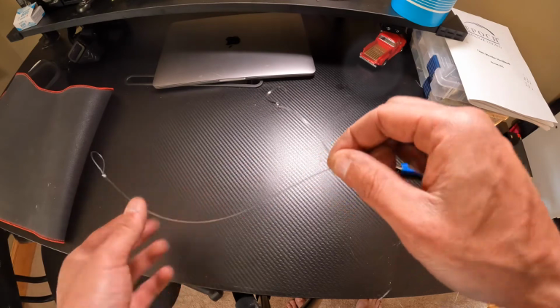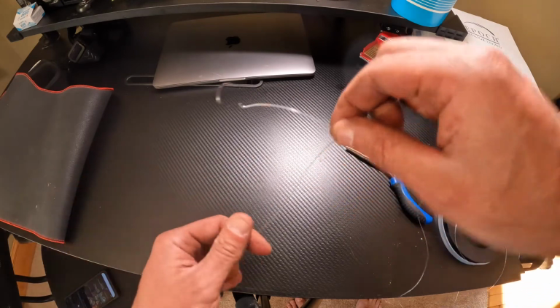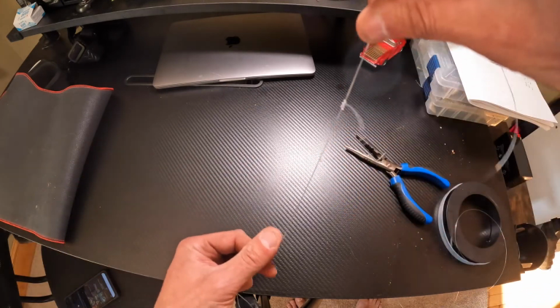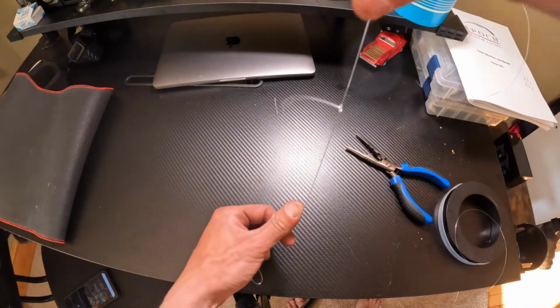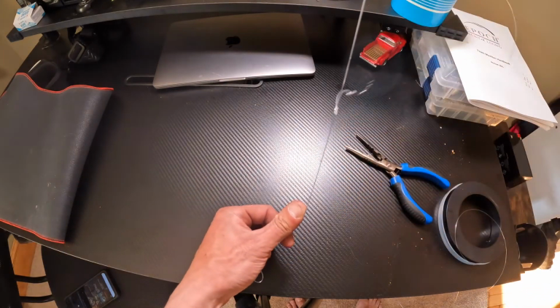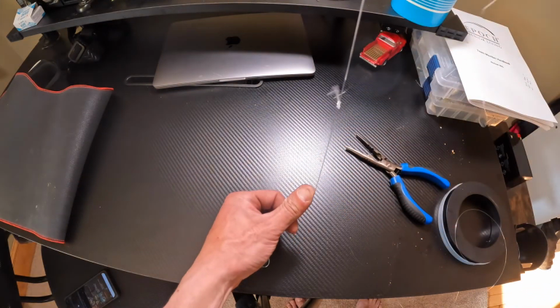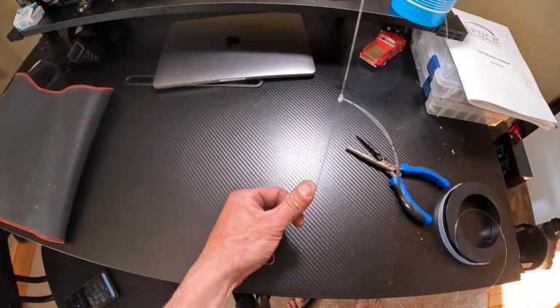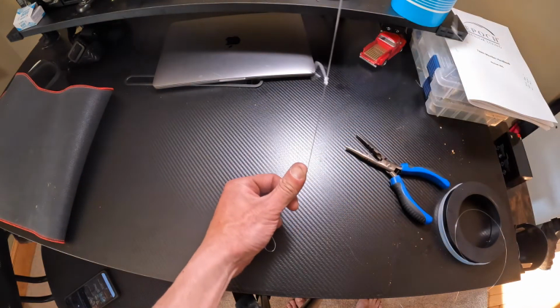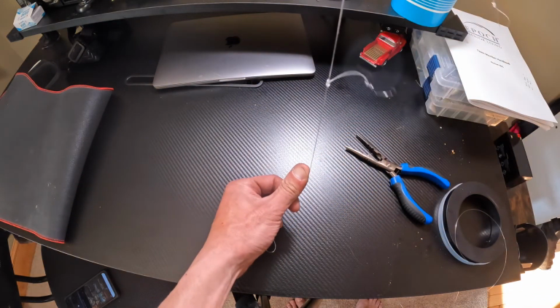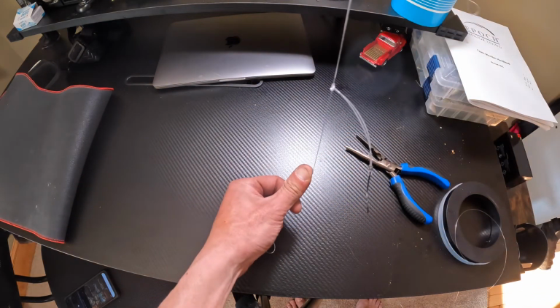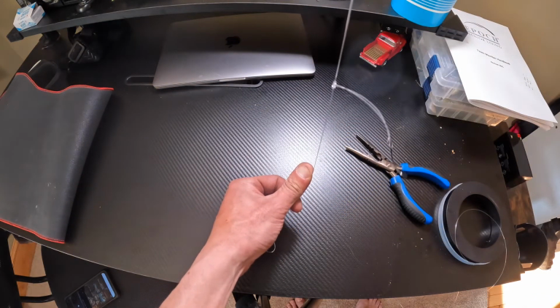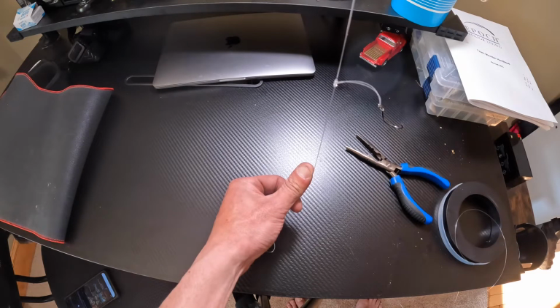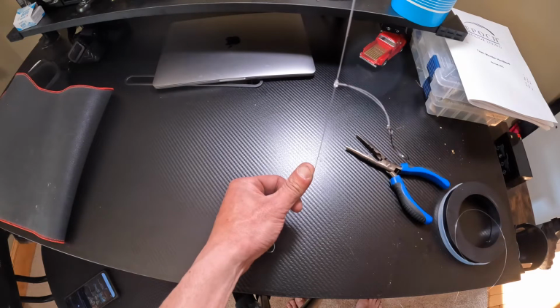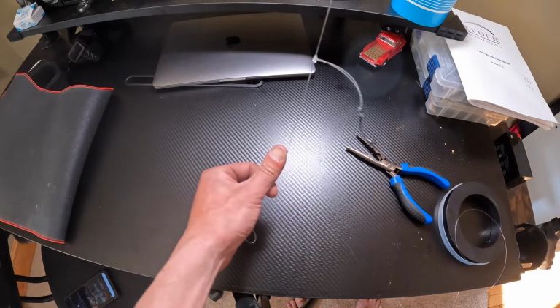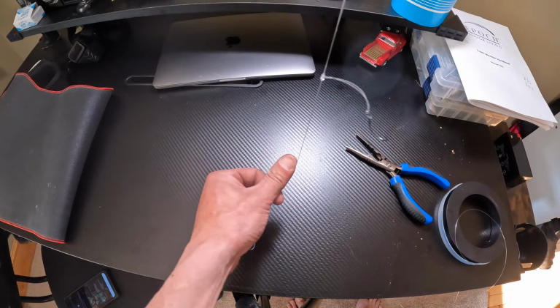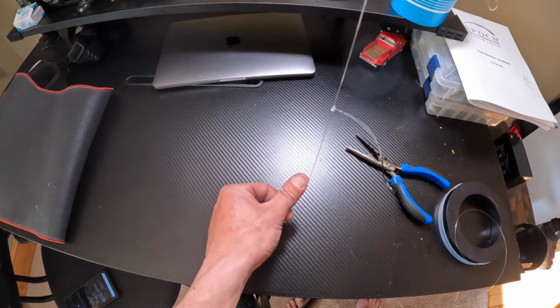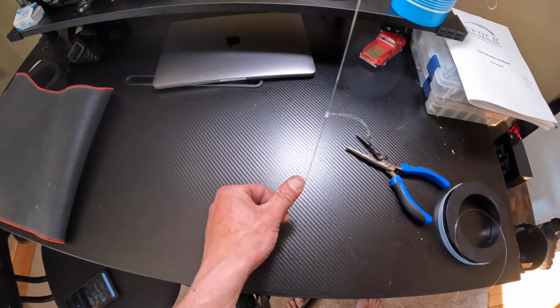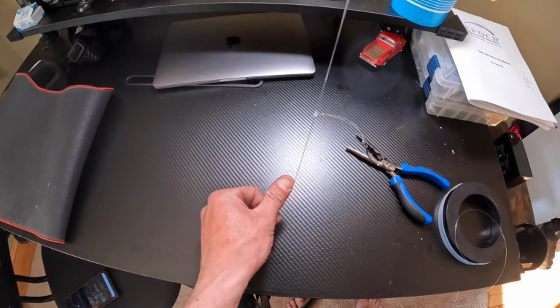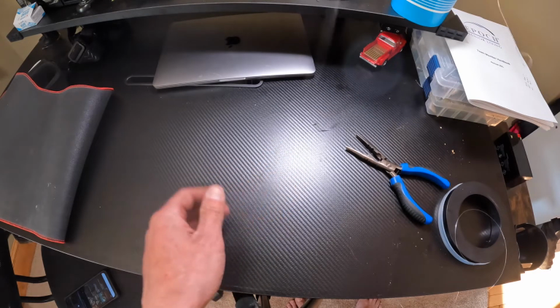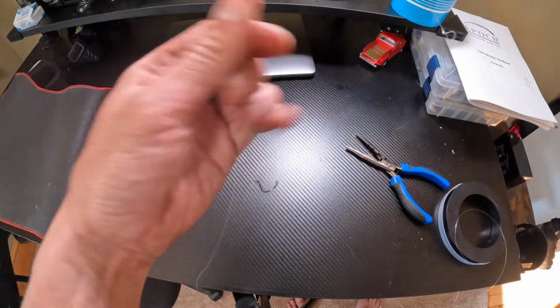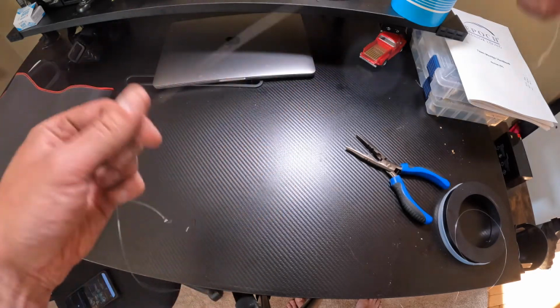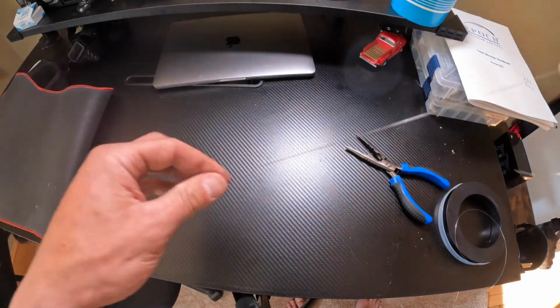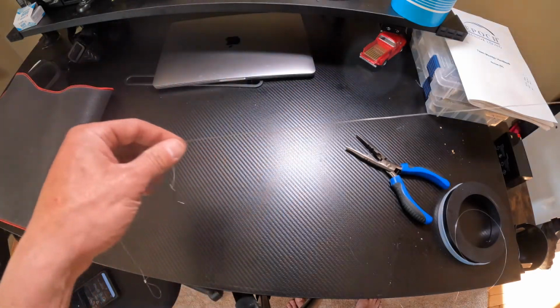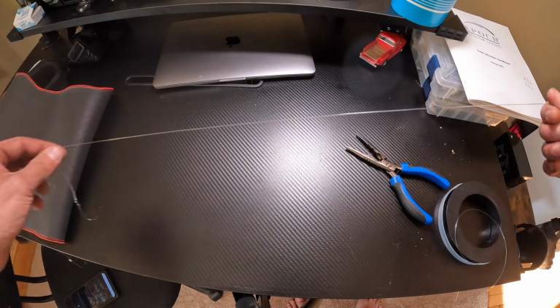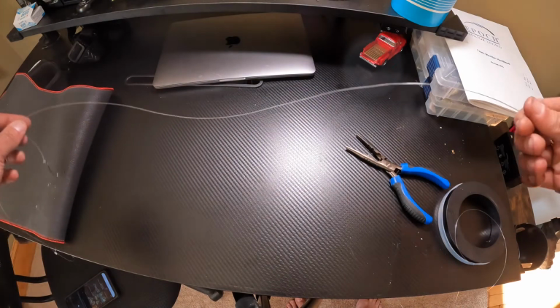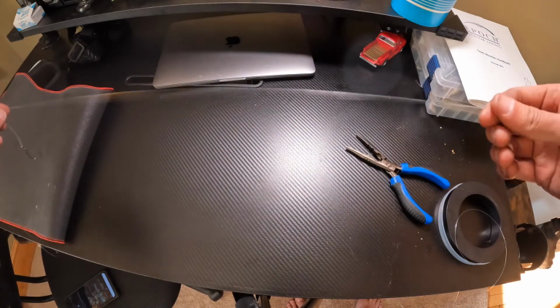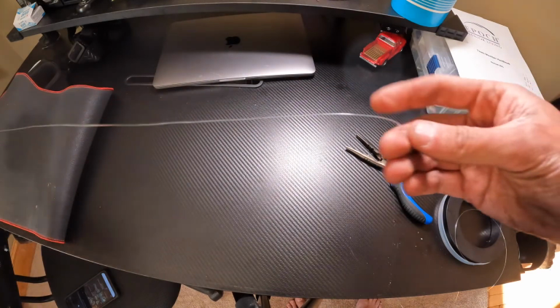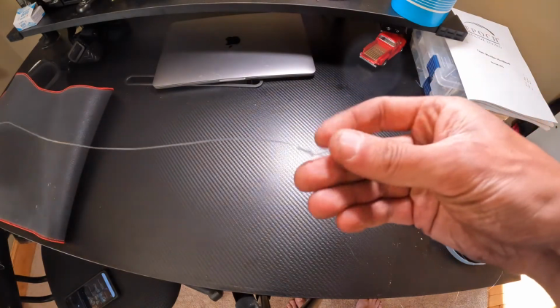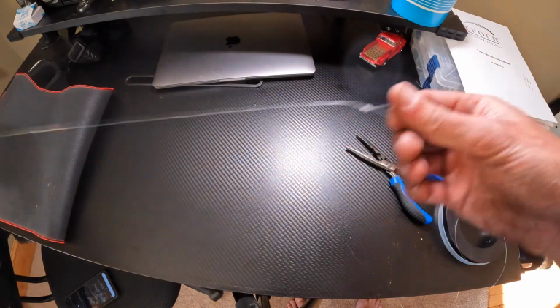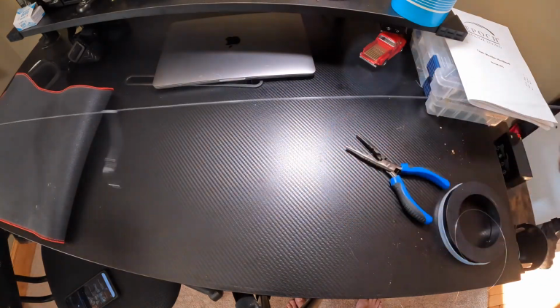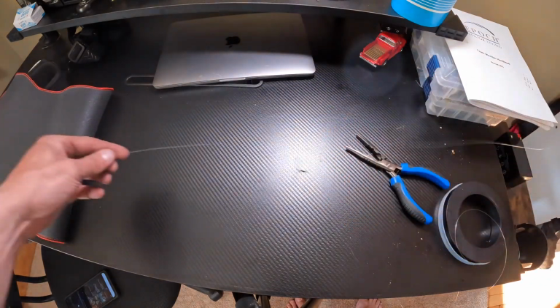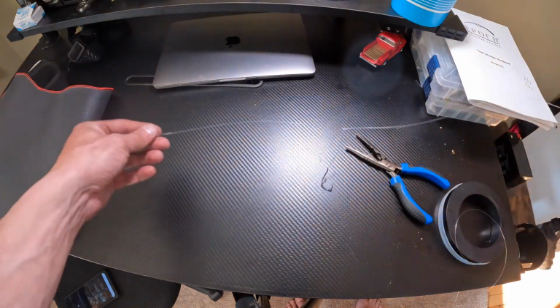With a slightly heavier leader, it actually keeps the hook out and away from the sinker, and it presents the hook away from the leader material itself. The rig is pretty much all set to fish — except for one thing.